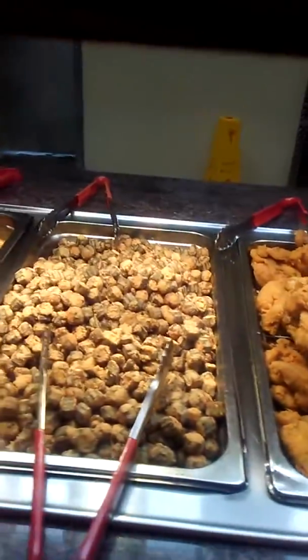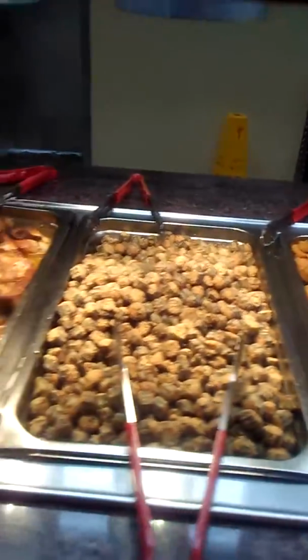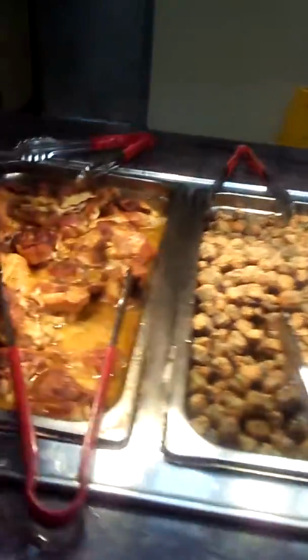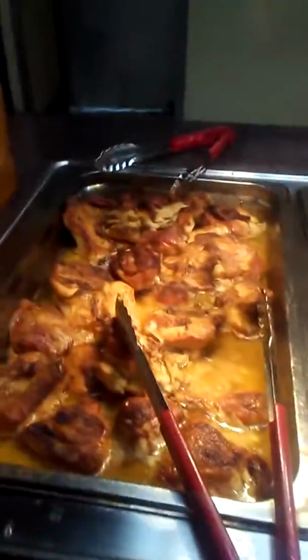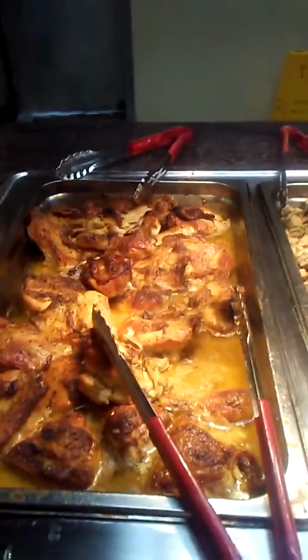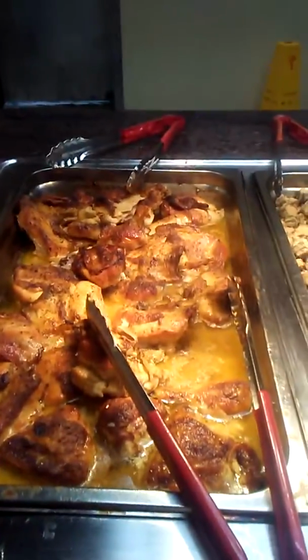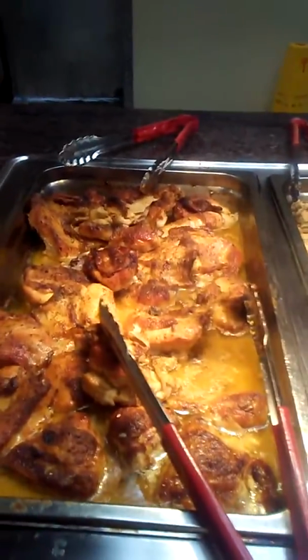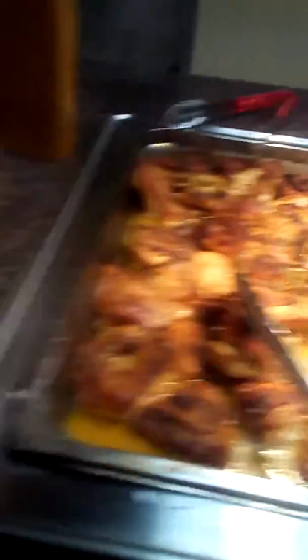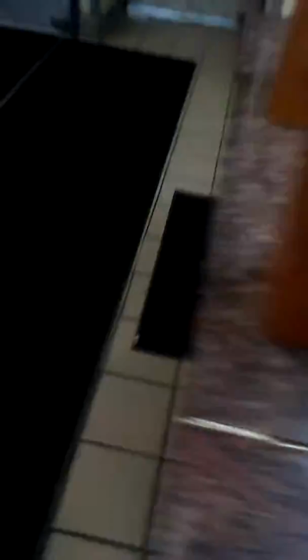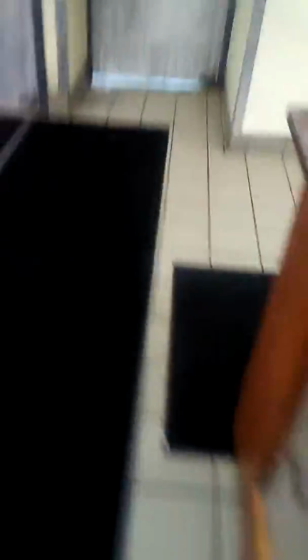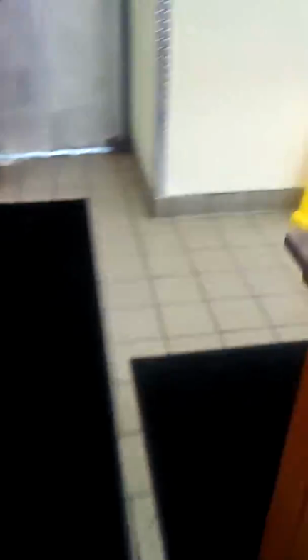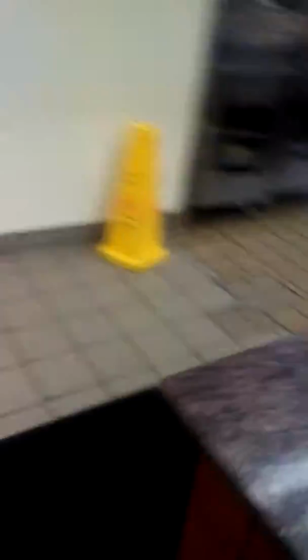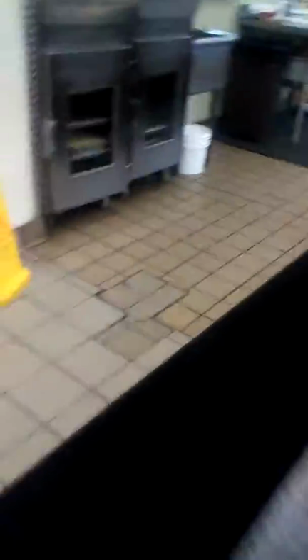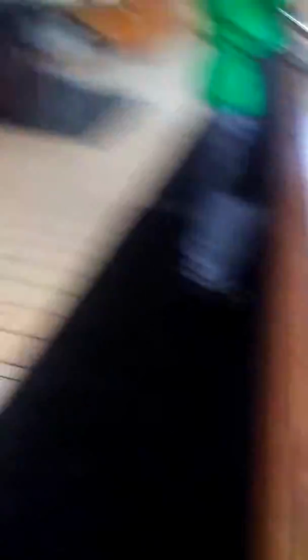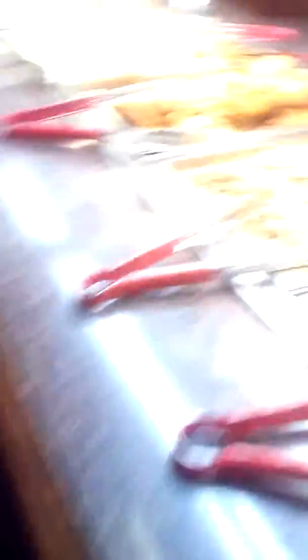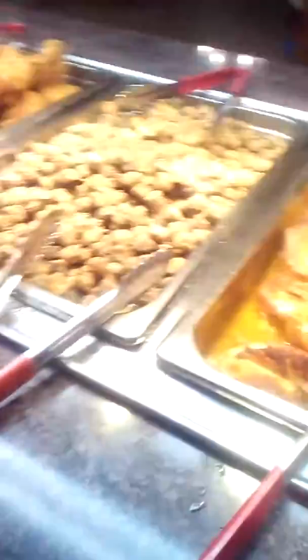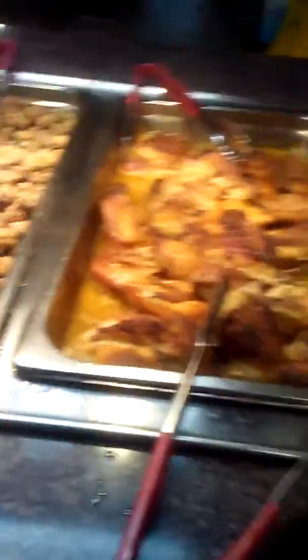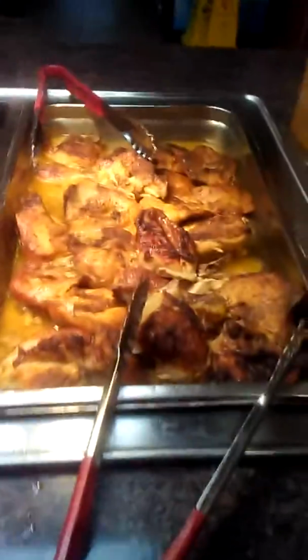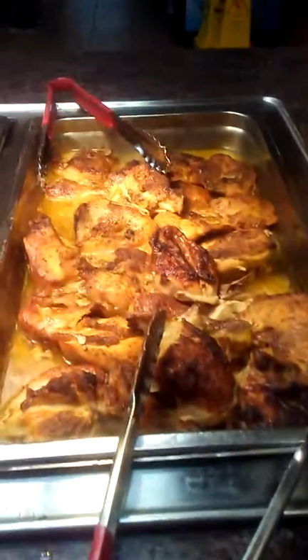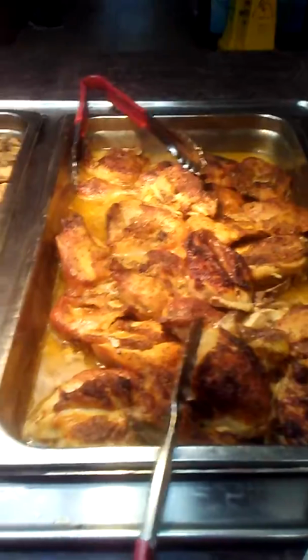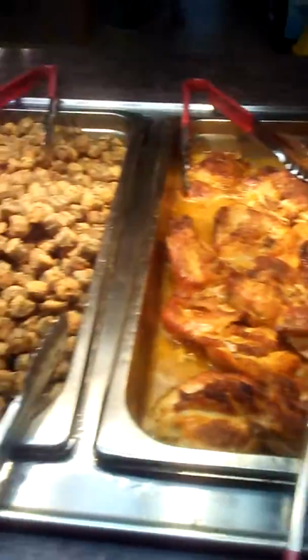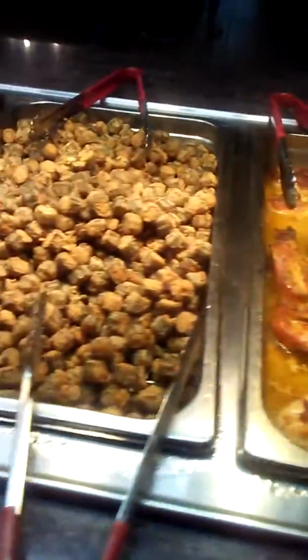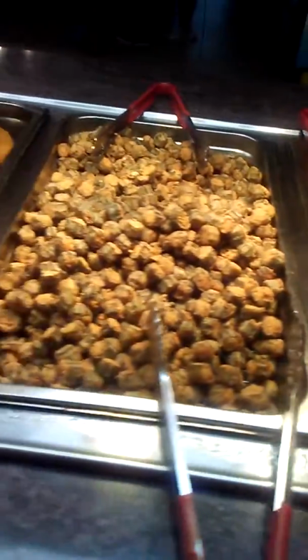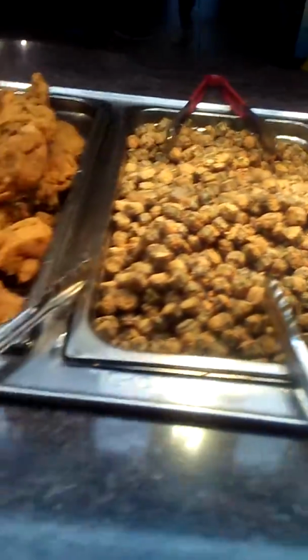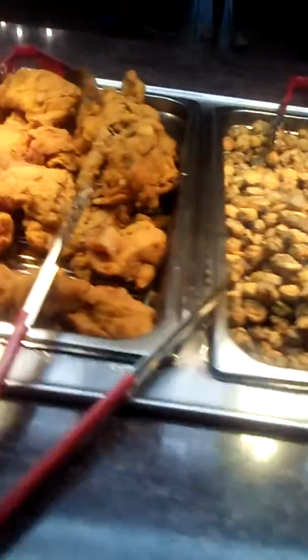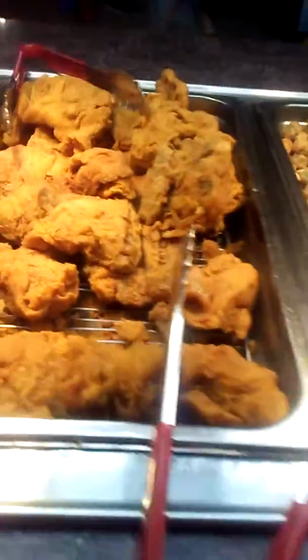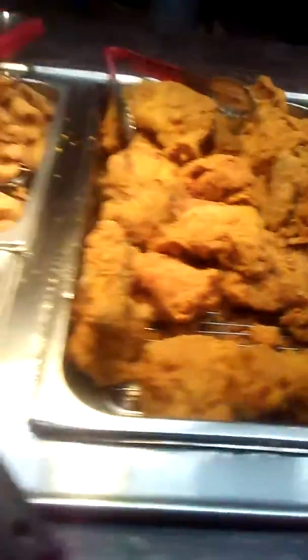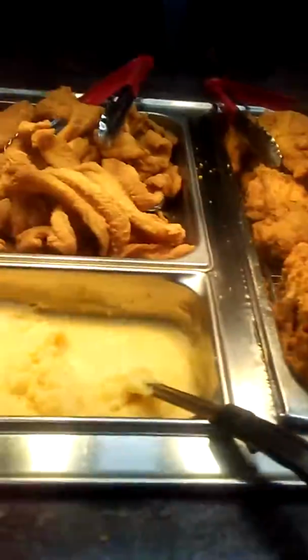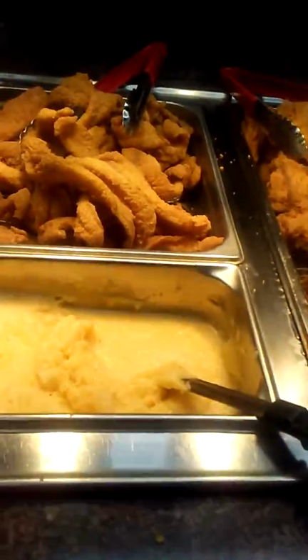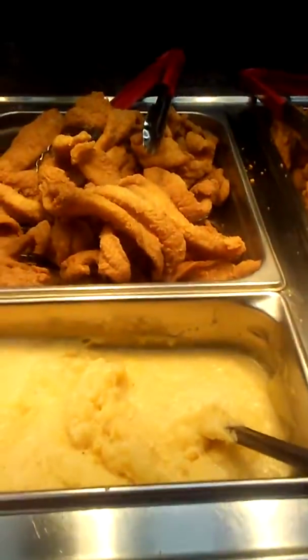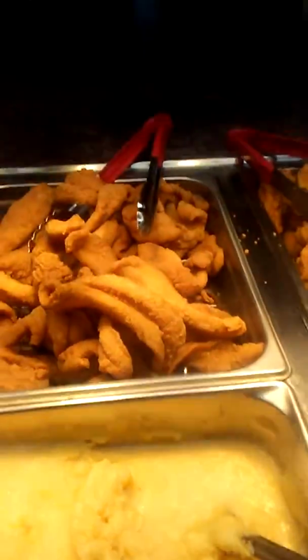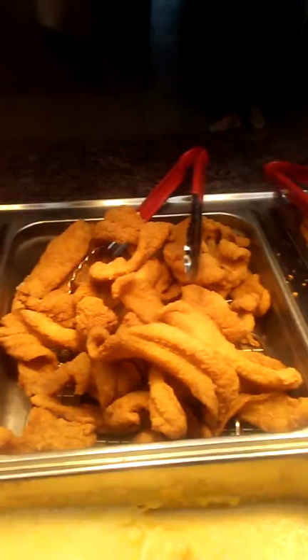Fried okra, look at that big chicken! Somebody going to slap the thumb back dead cooking like that — look at that big chicken. Okra, fried chicken, little grits and fish.